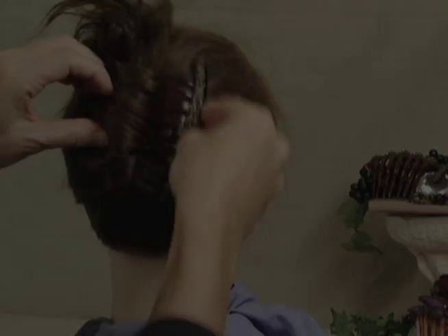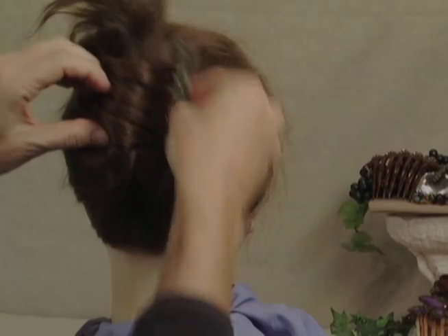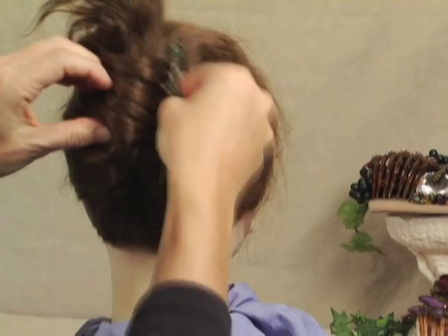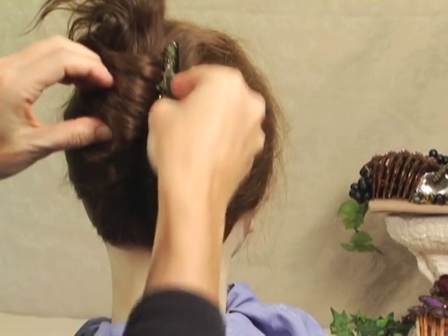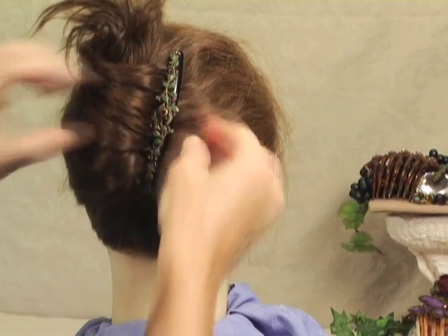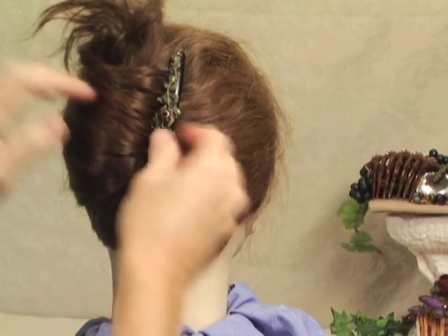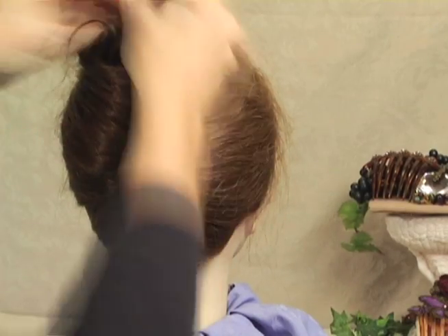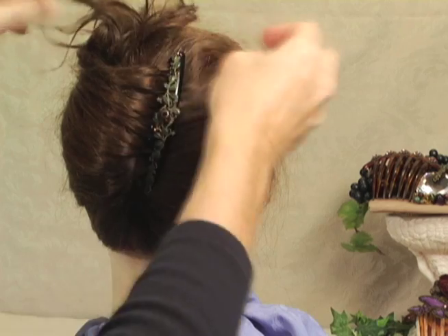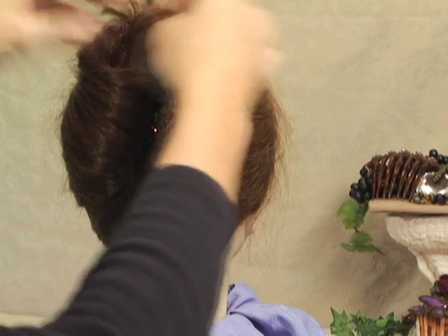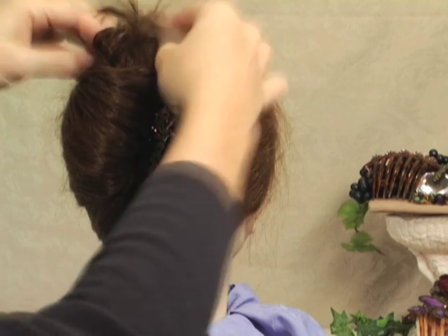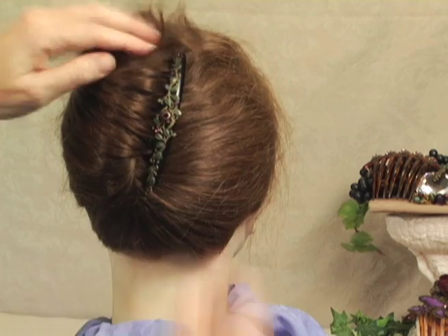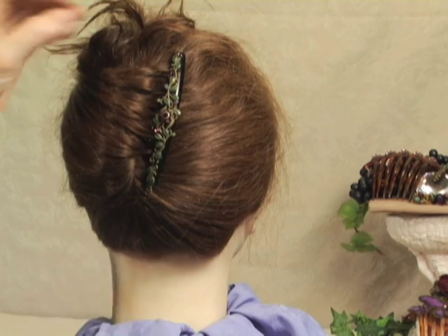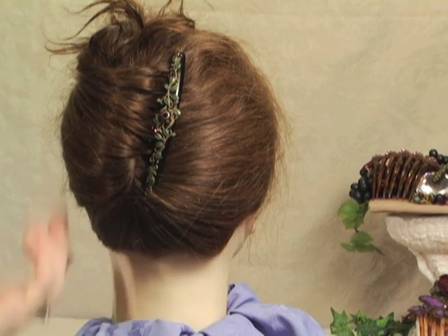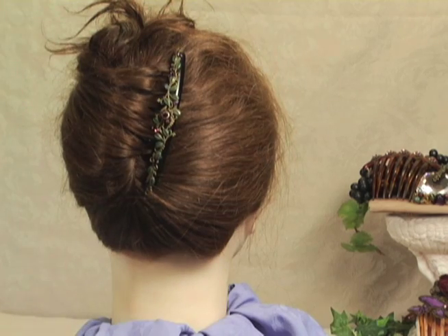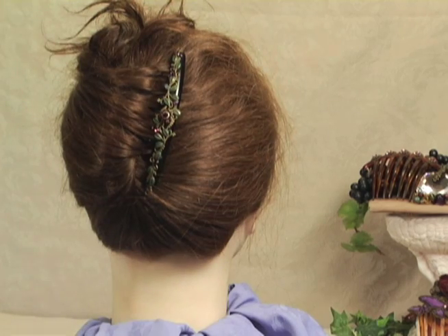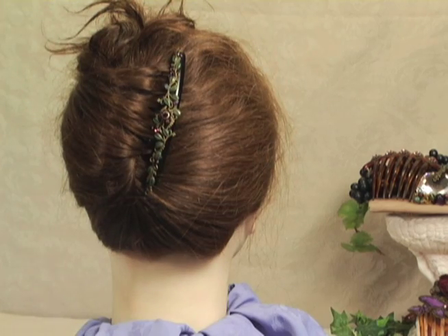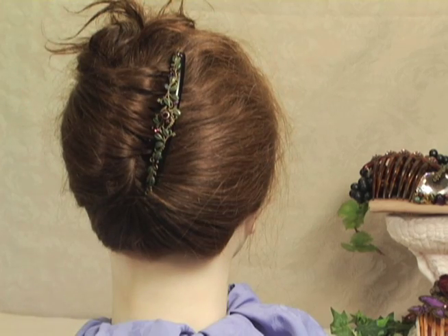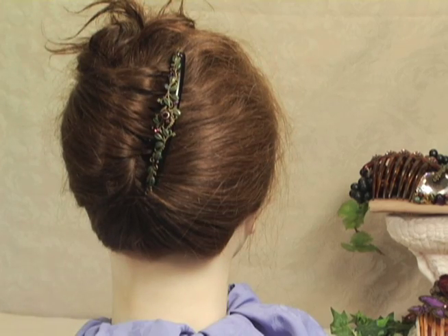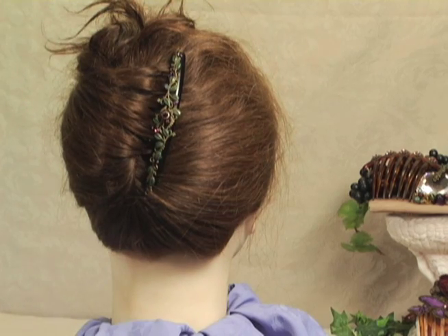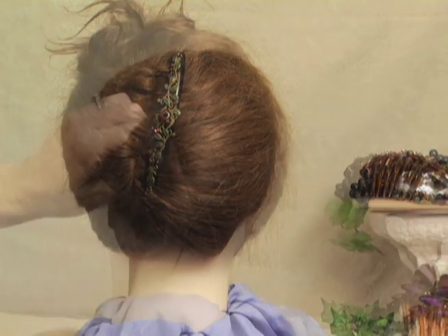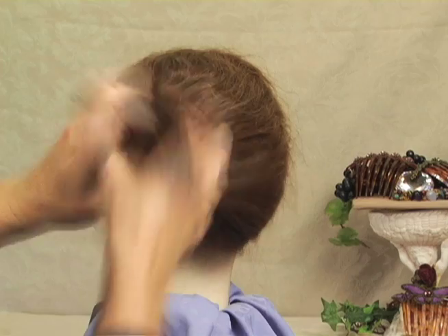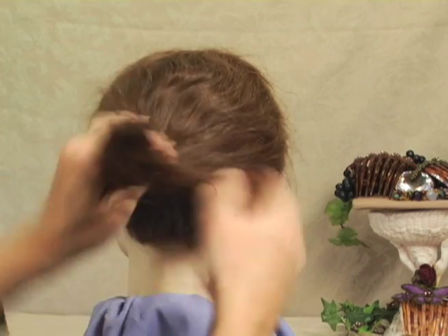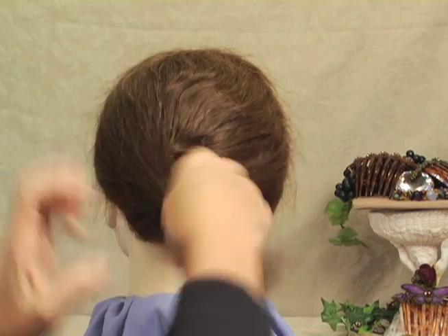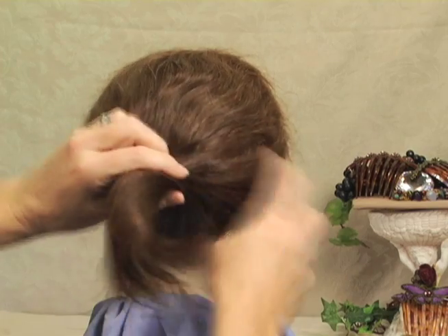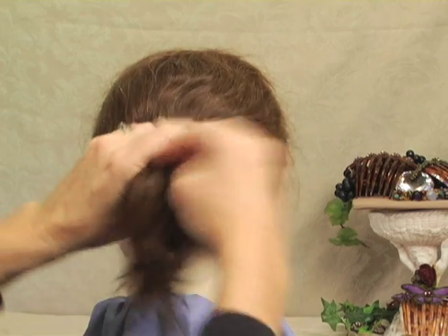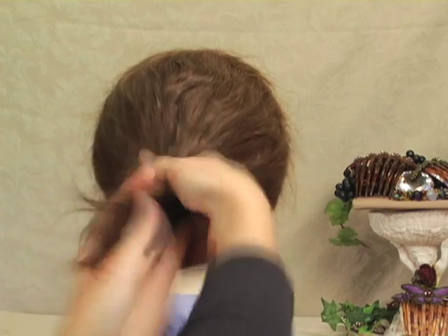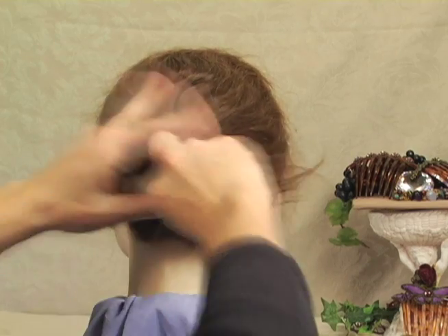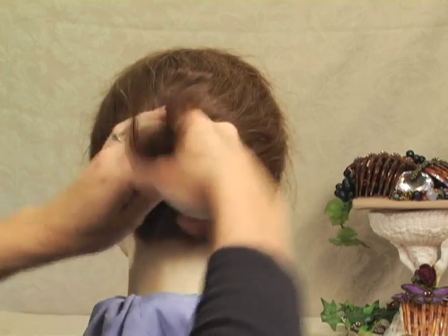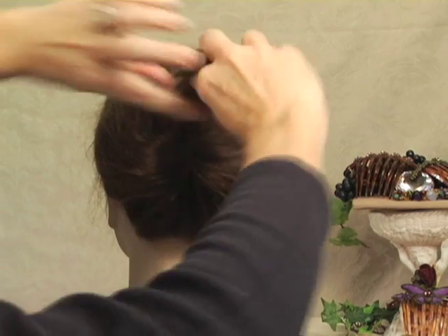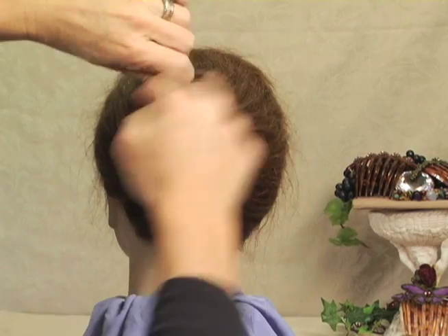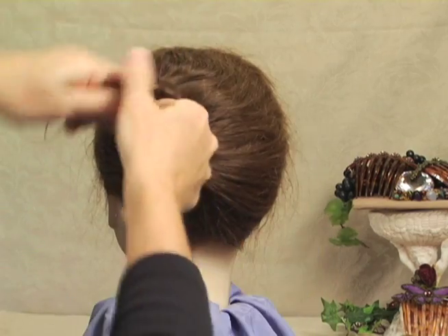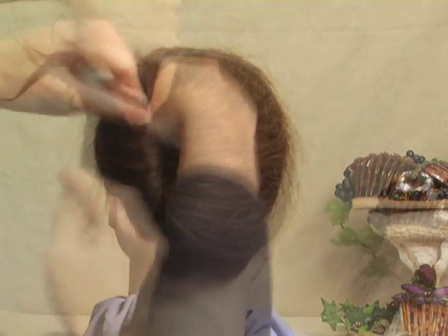Another great way of using a Bird Design French comb is to just roll your hair up without tucking it in. Start with a basic ponytail. Twist and pull up at the same time. It forms a roll automatically.